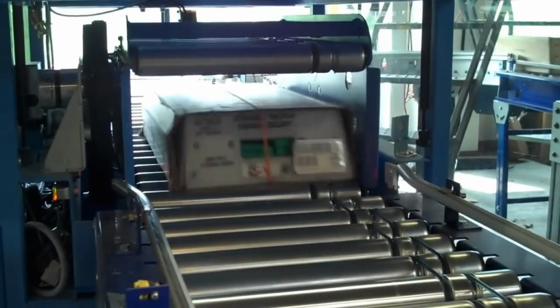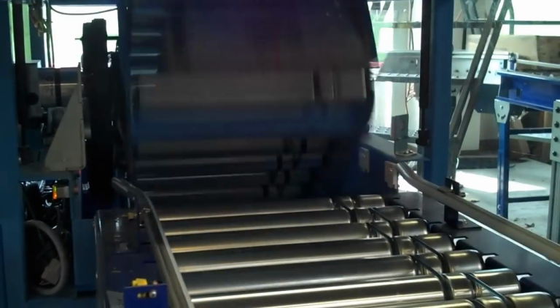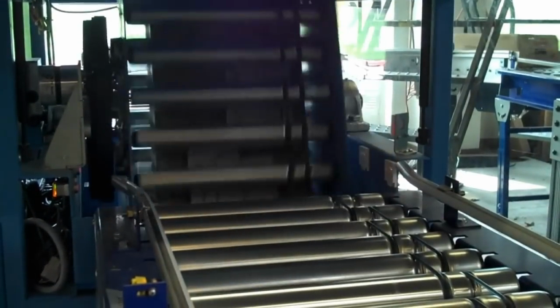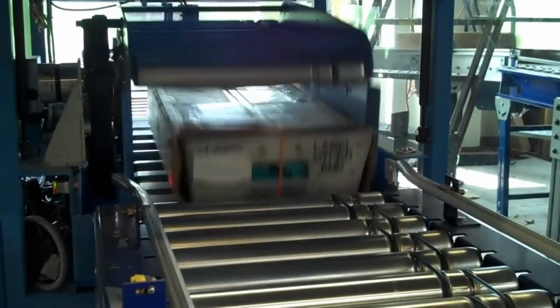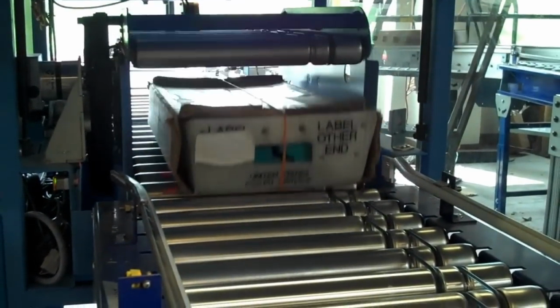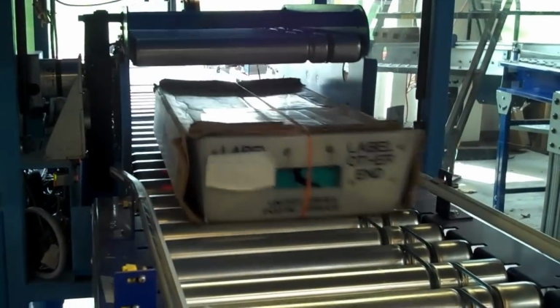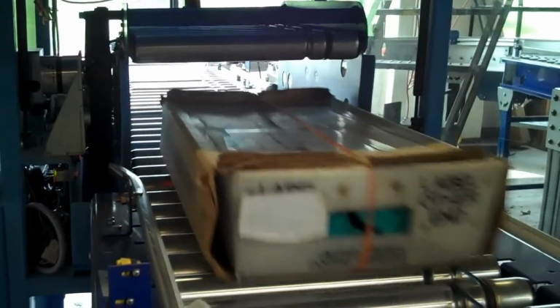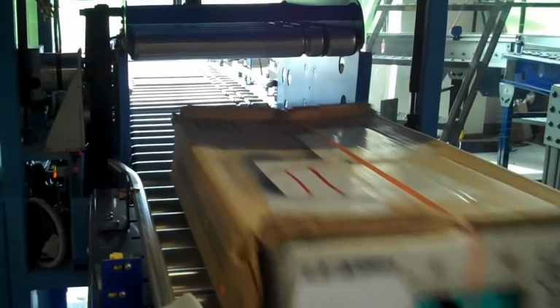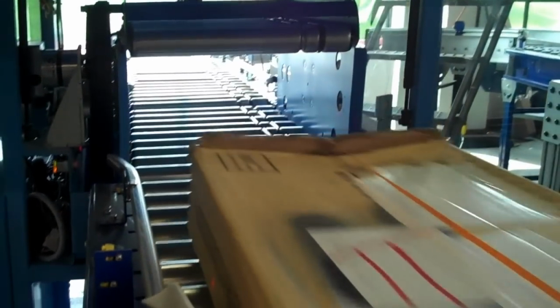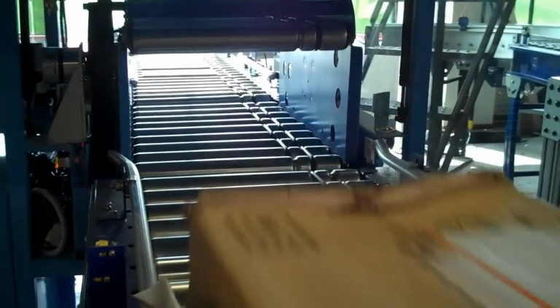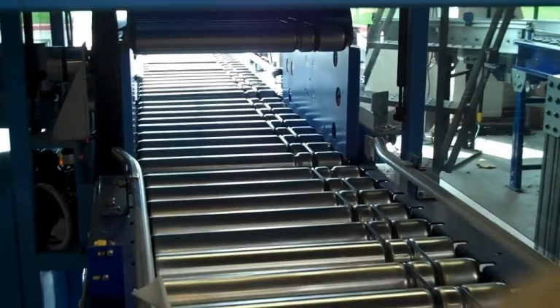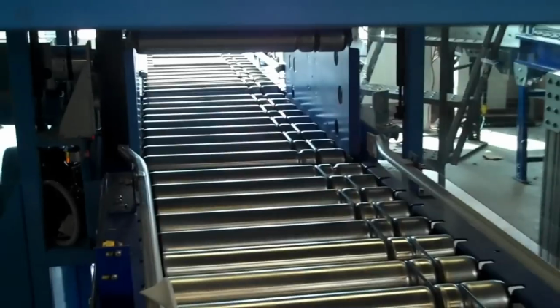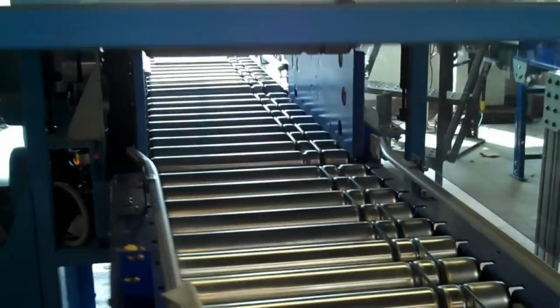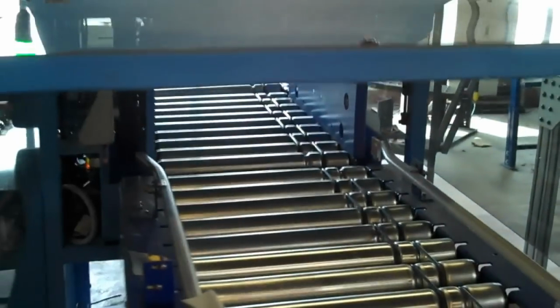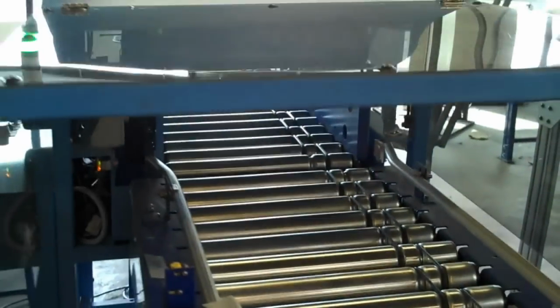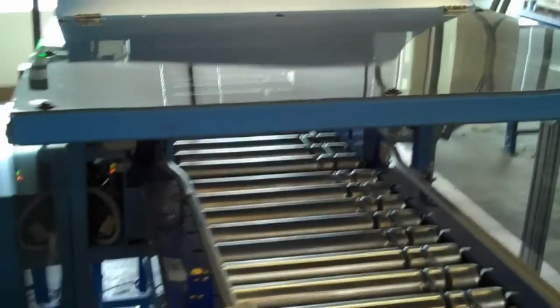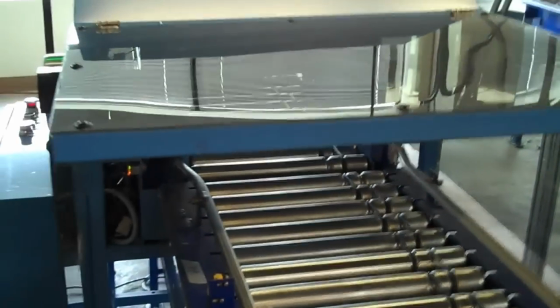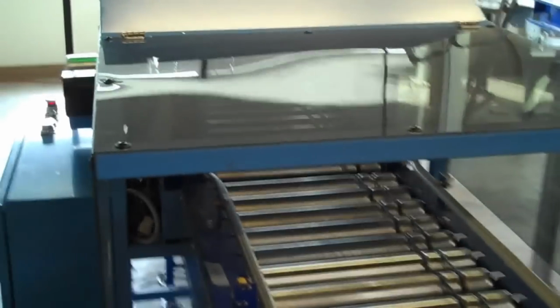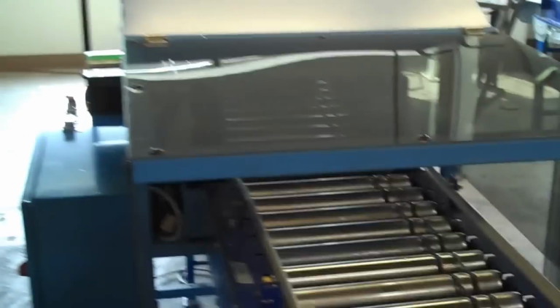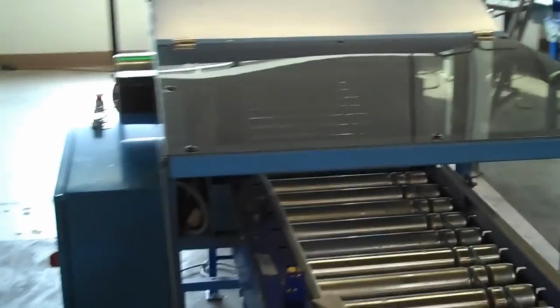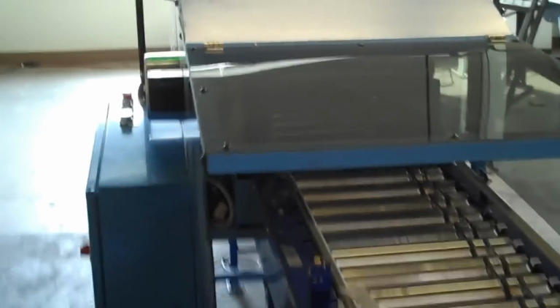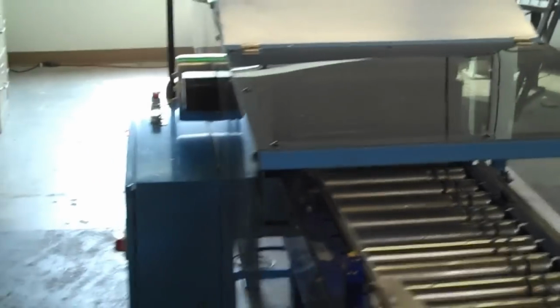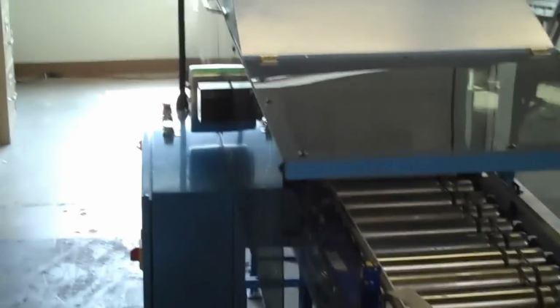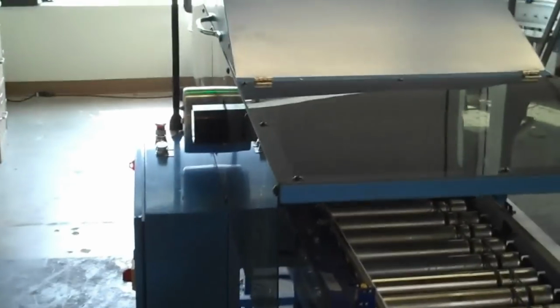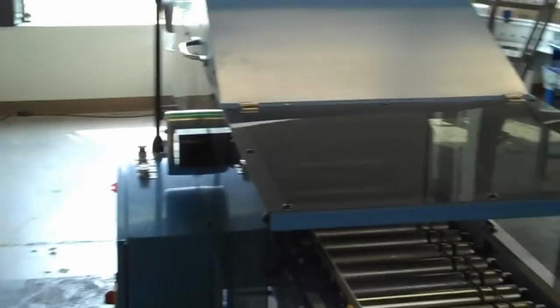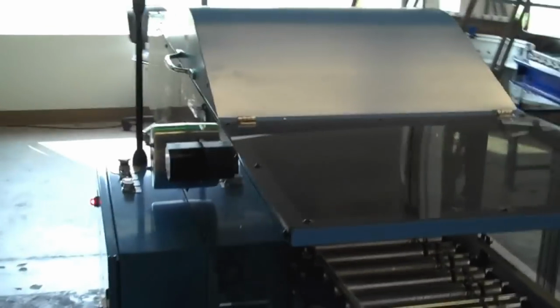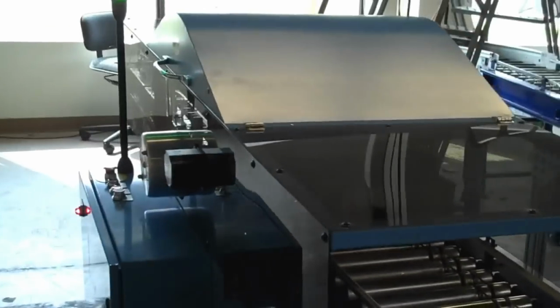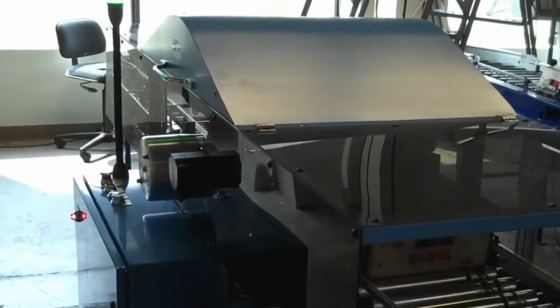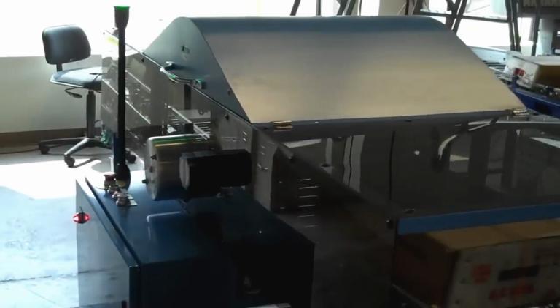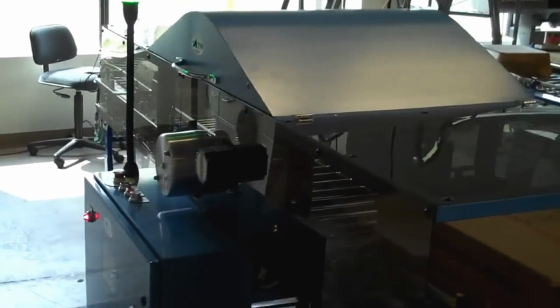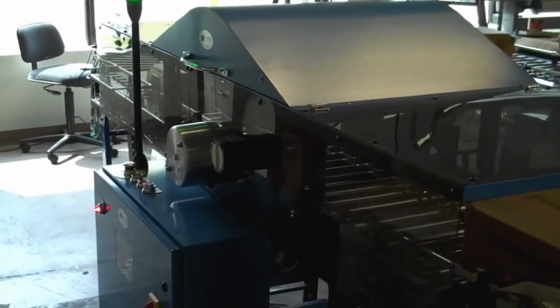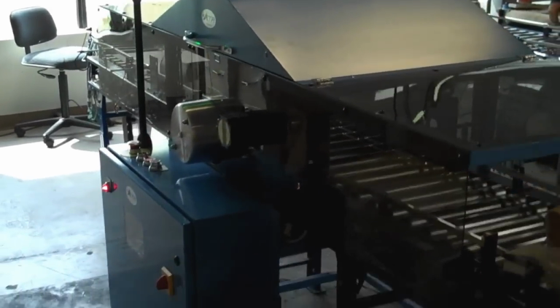Flipping performance is up to 26 trays per minute. It'll handle up to a 60-pound tray without damage.